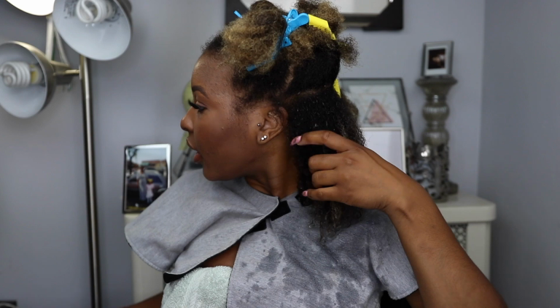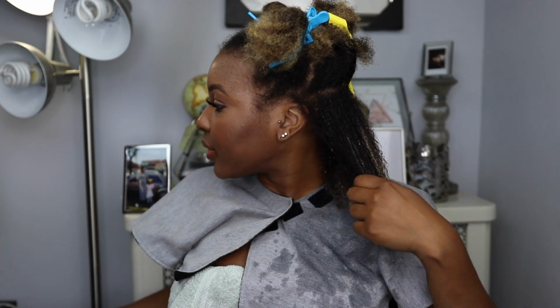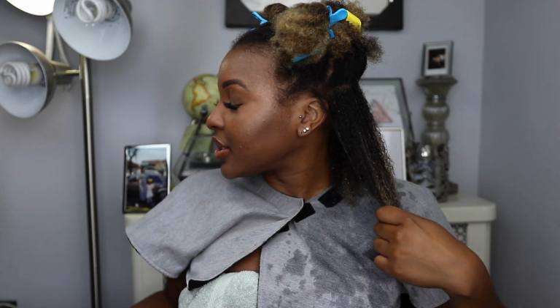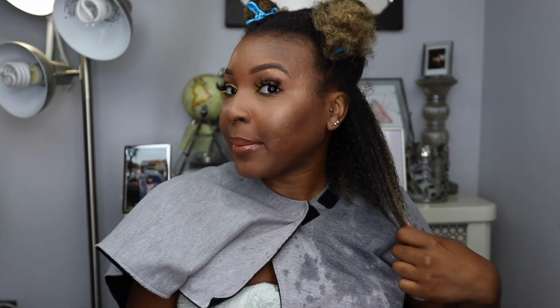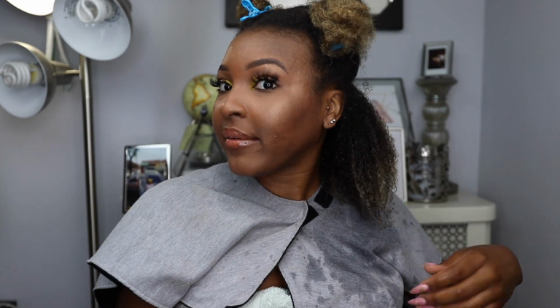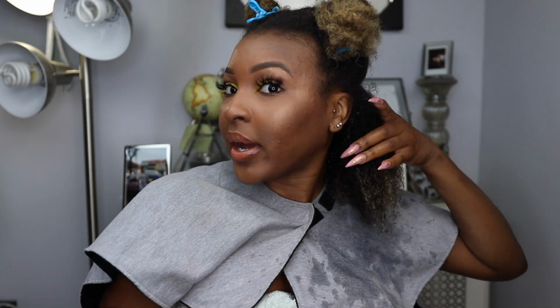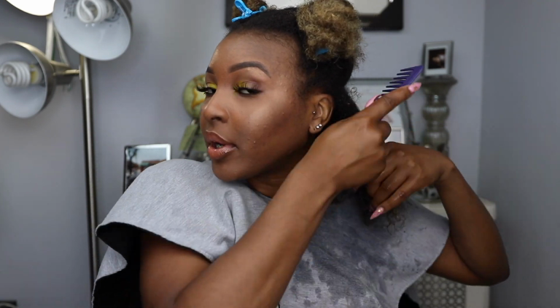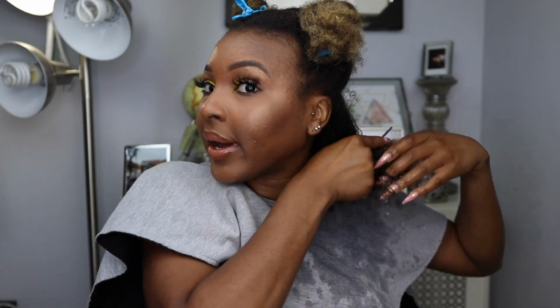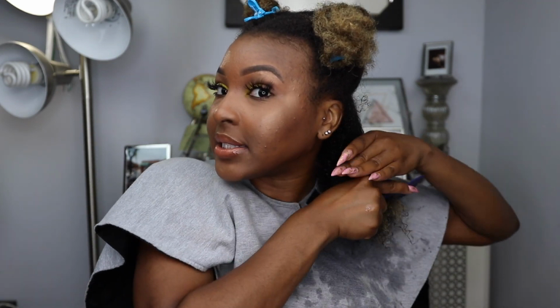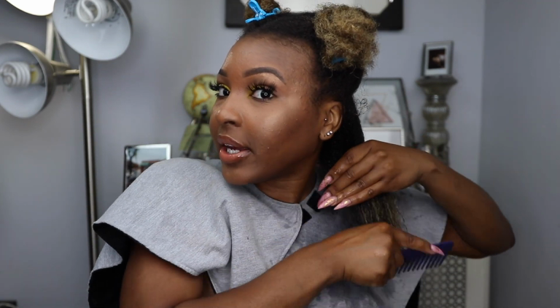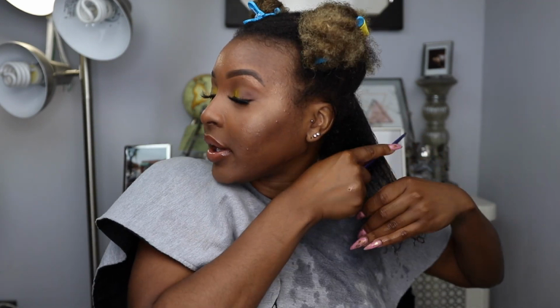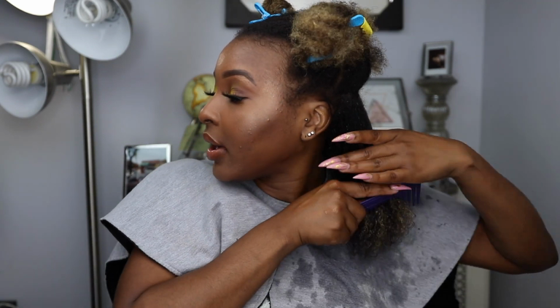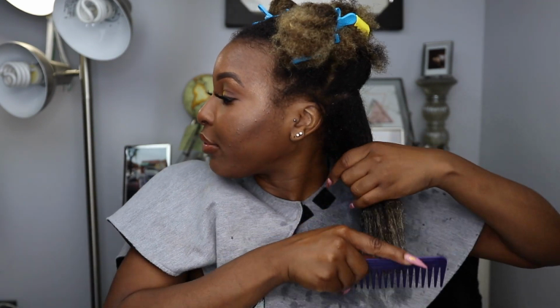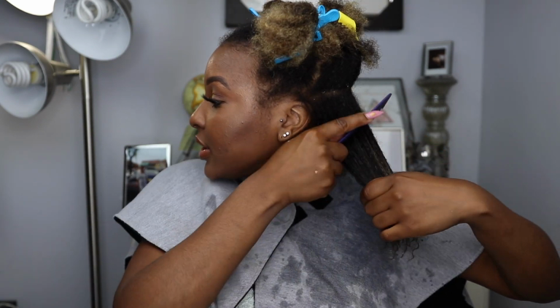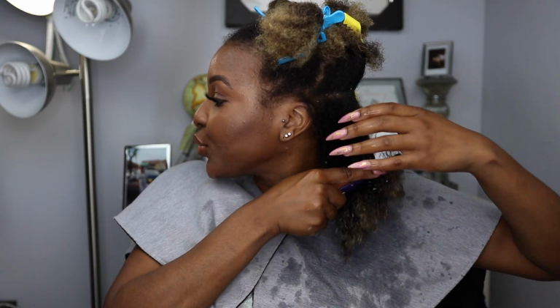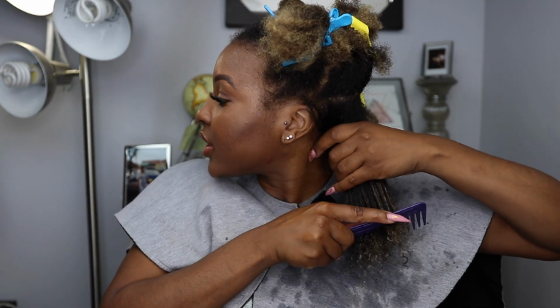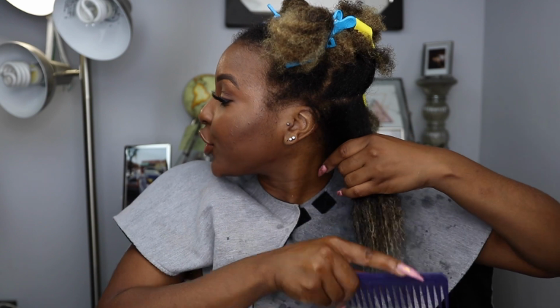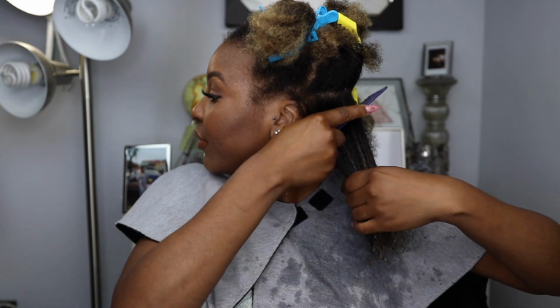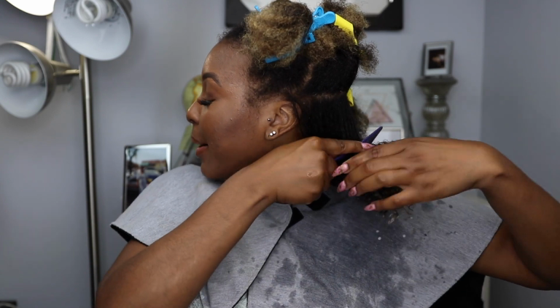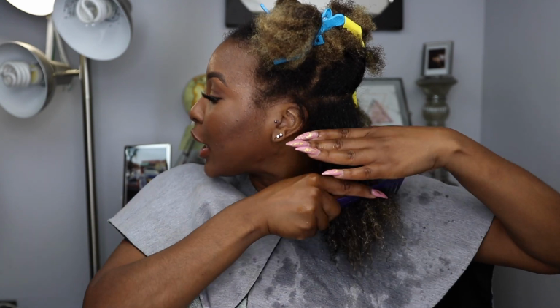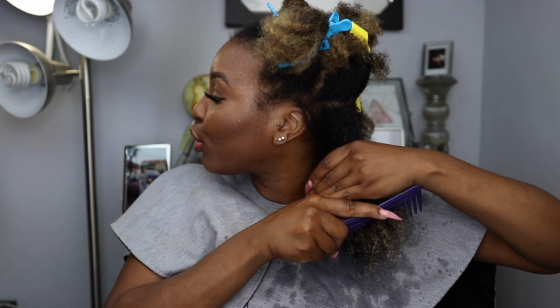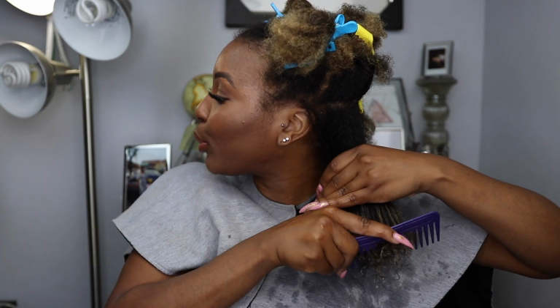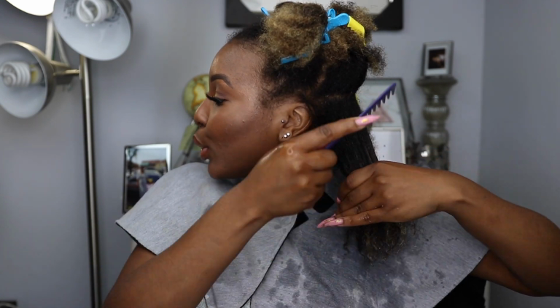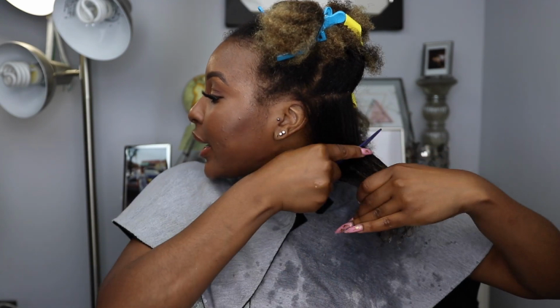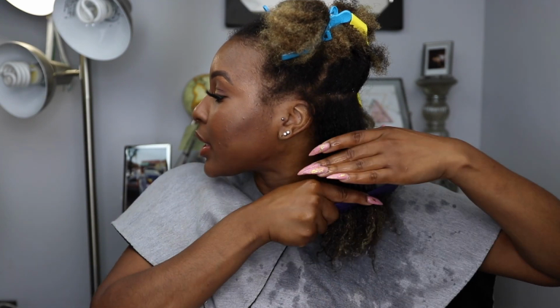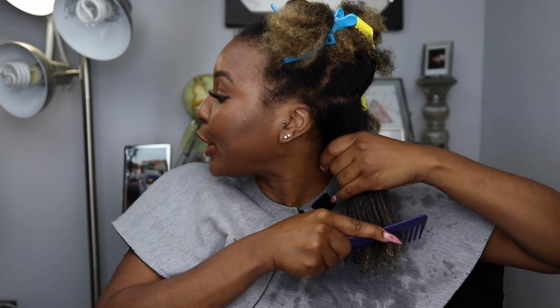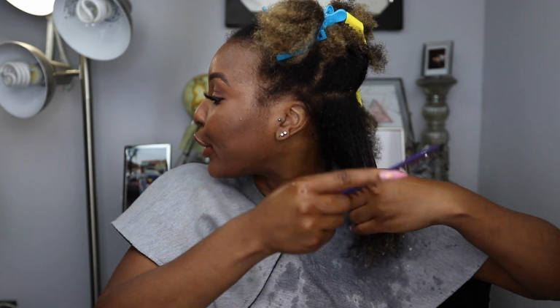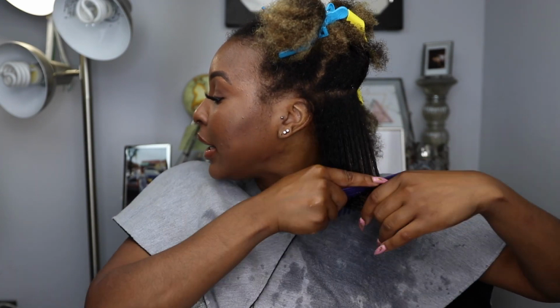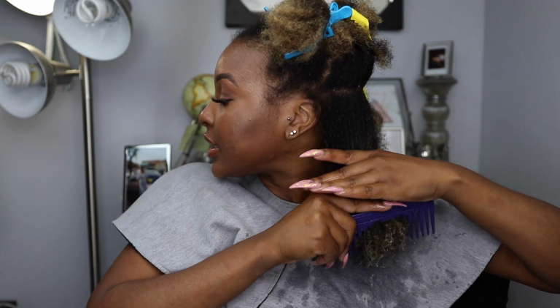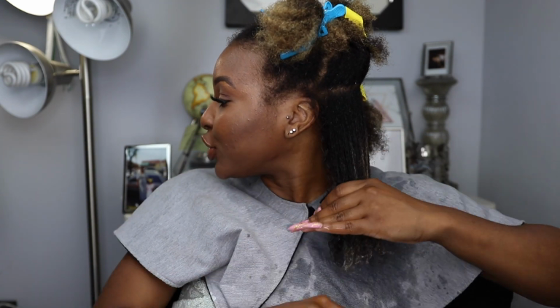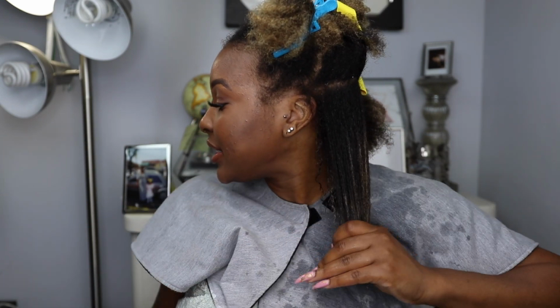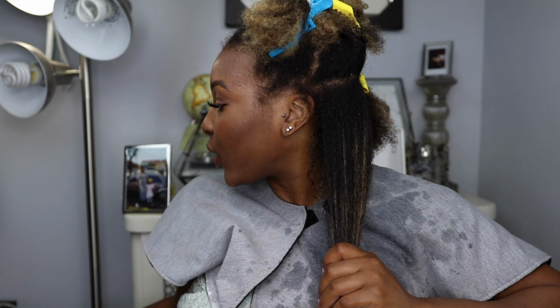Now that my hair is wet, I'm going to go ahead and detangle it. Another key of a popping wash and go — you don't want any tangles in there. So make sure you detangle.